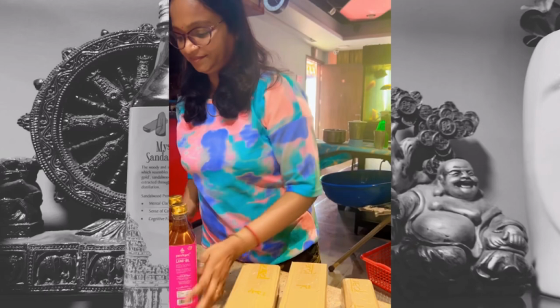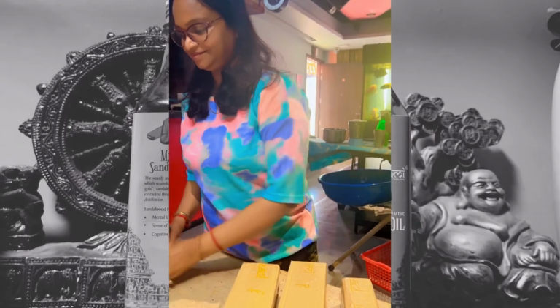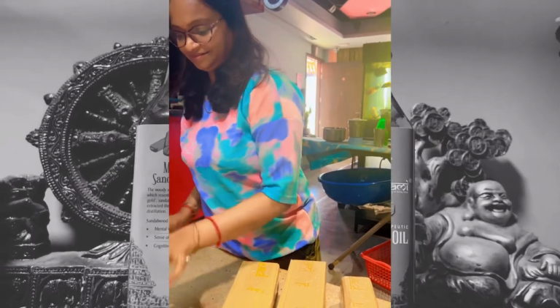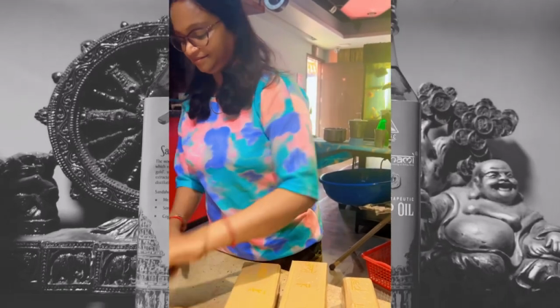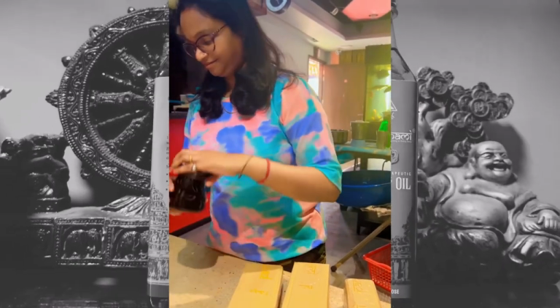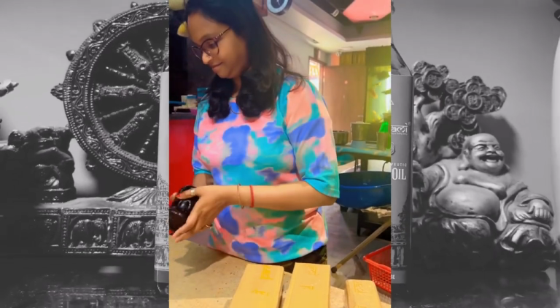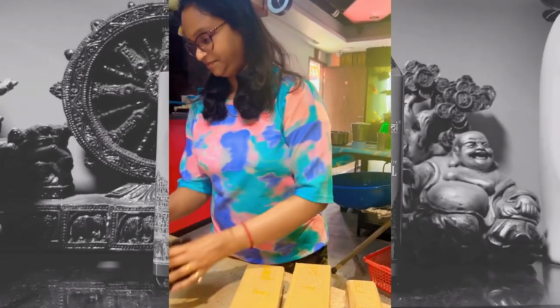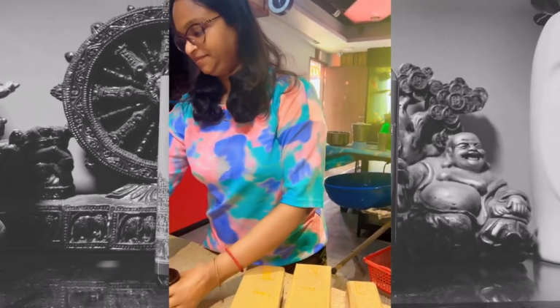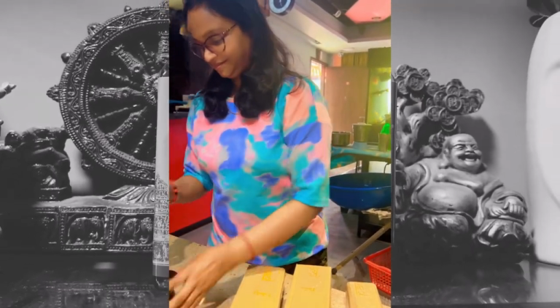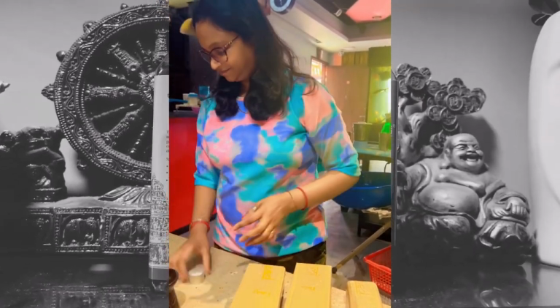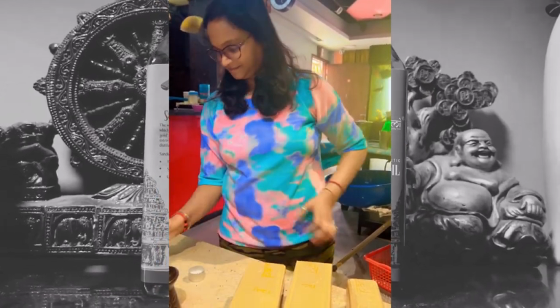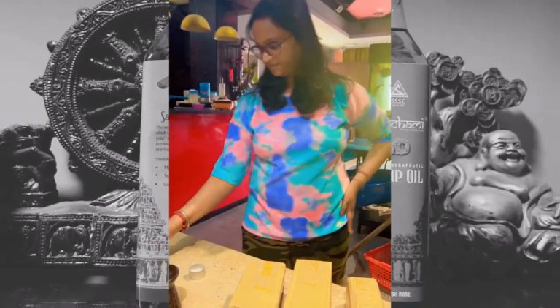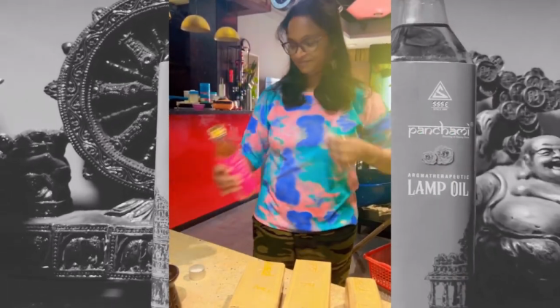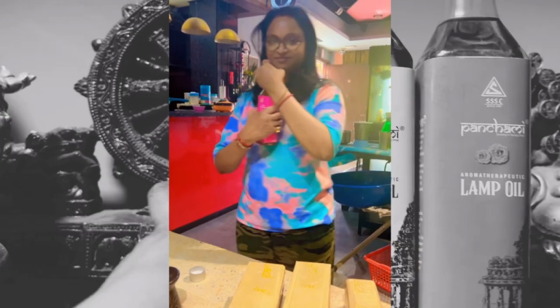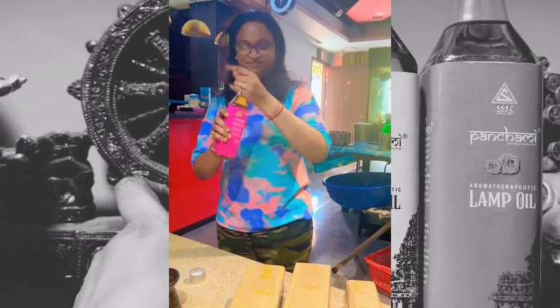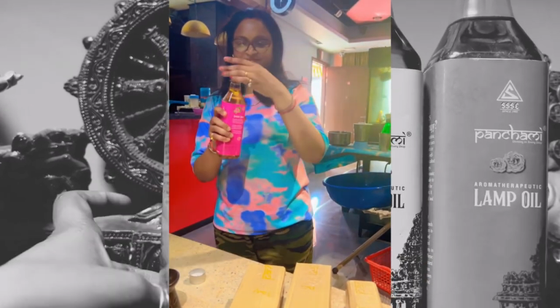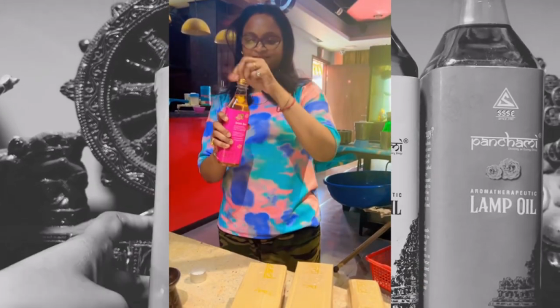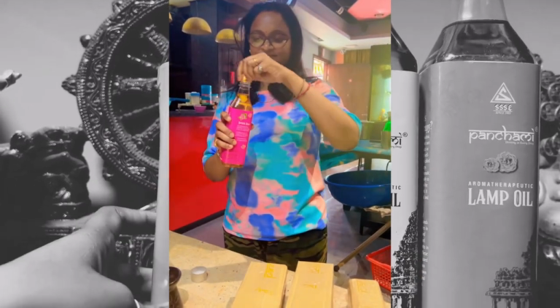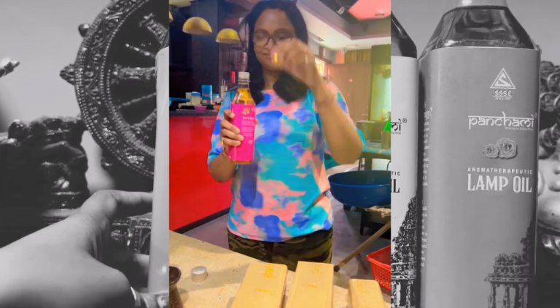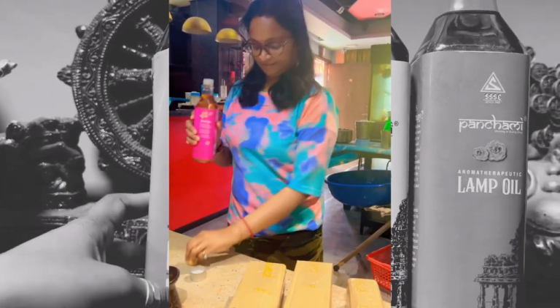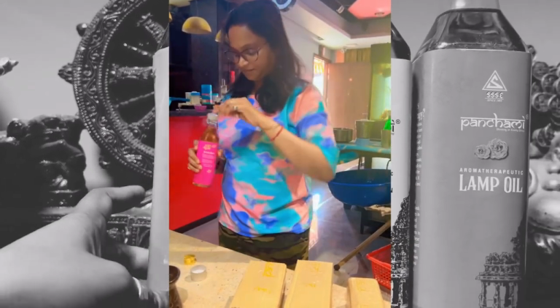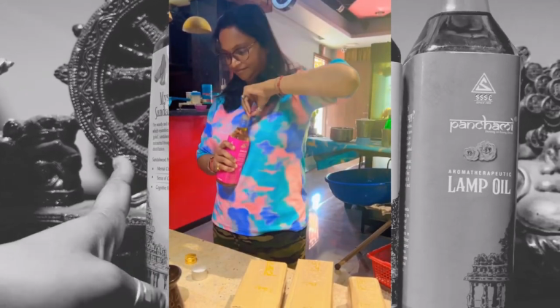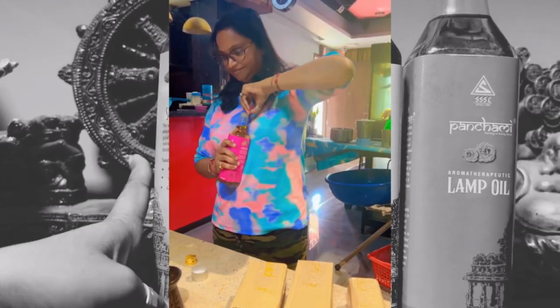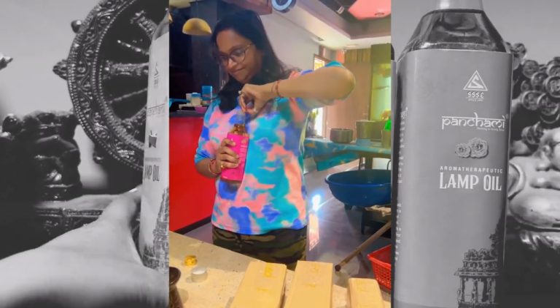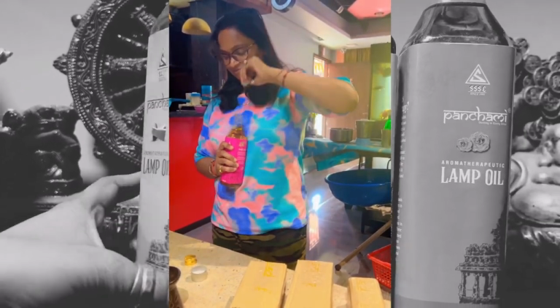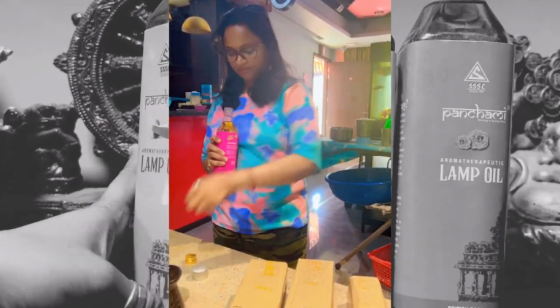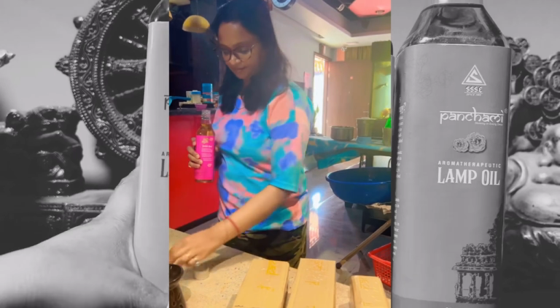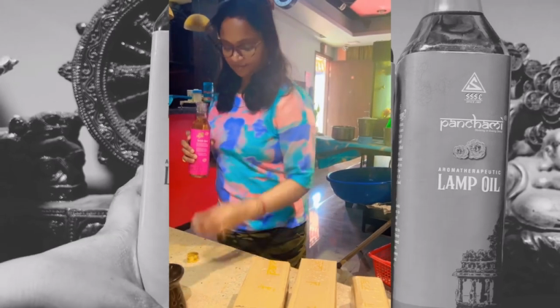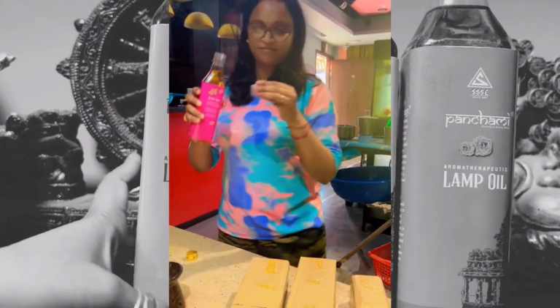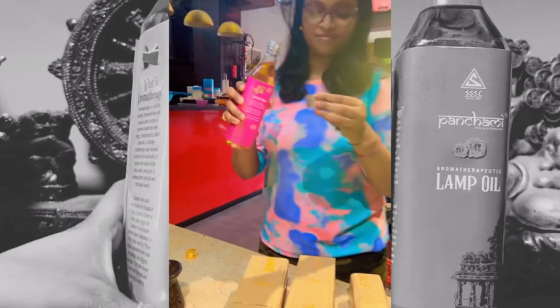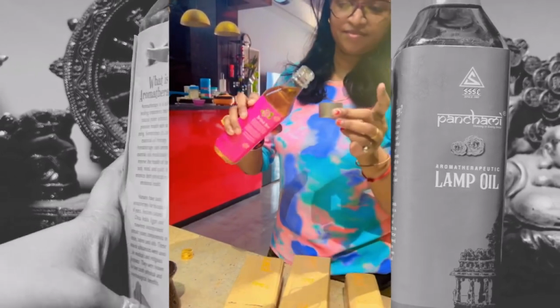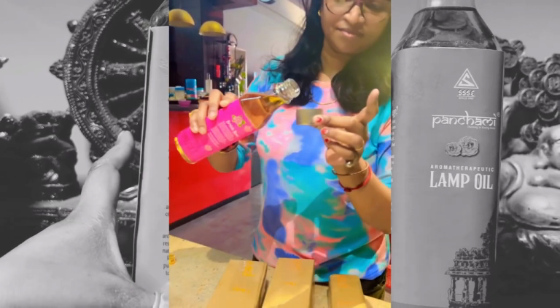Now look at the directions of use. Pour oil into the air. Soak the cotton wick and light. Also, this can be used in a diffuser burner for a light fresh fragrance. The fragrance lasts for 8 hours. You can feel a very relaxed feeling if you use it.